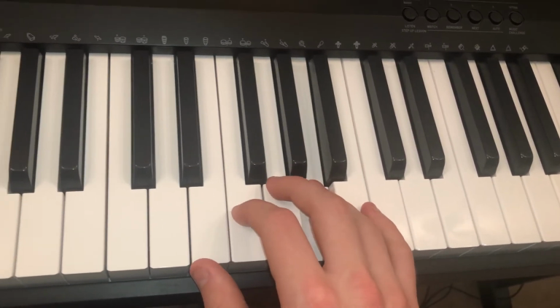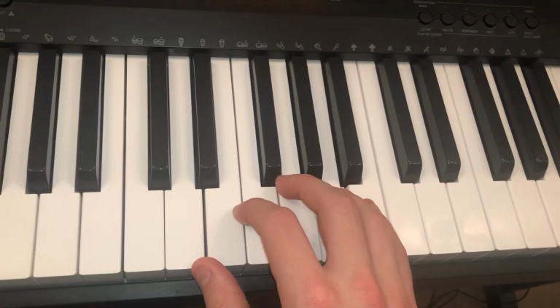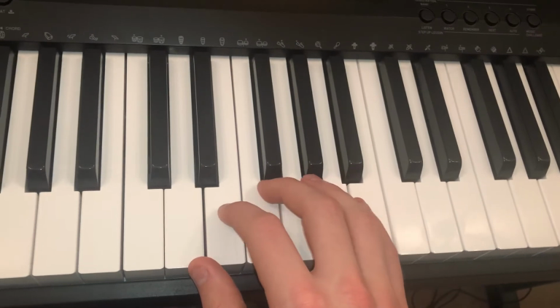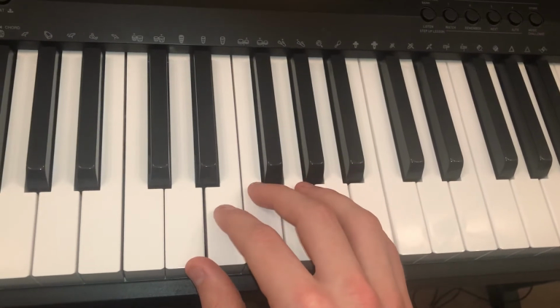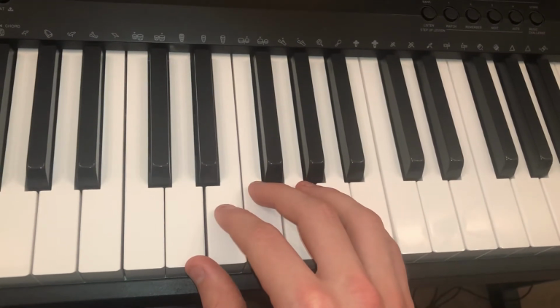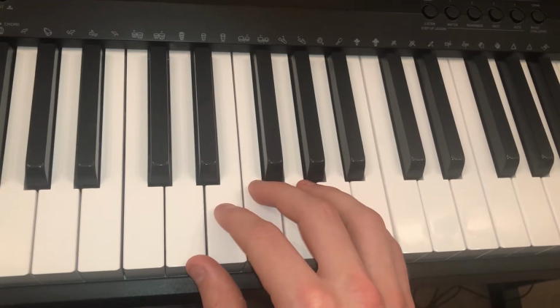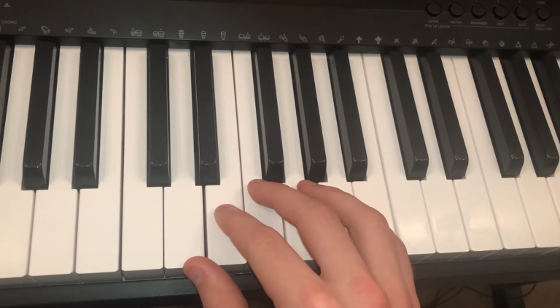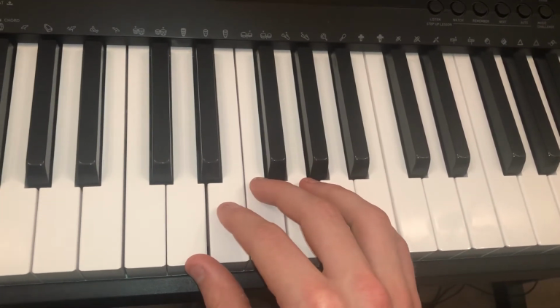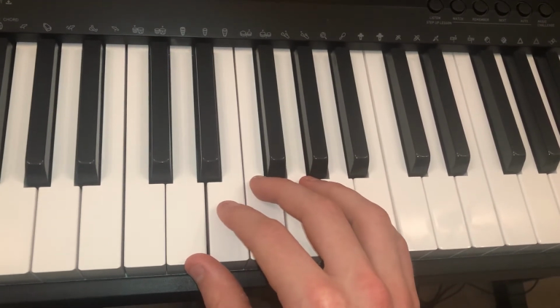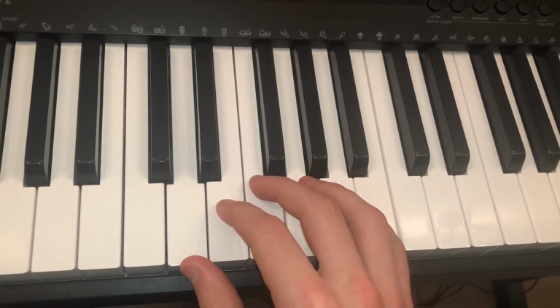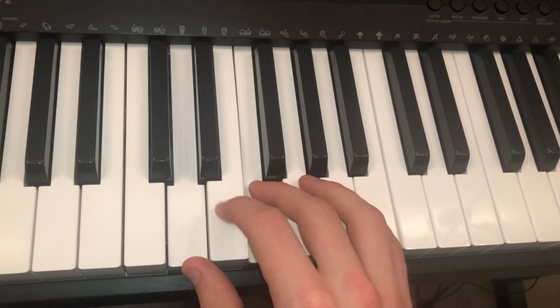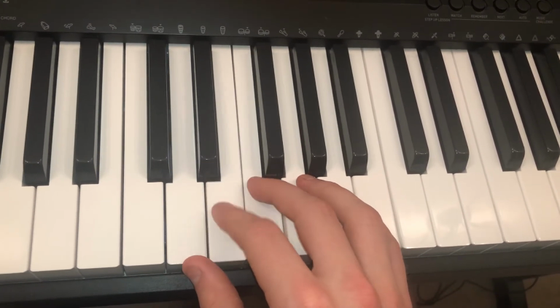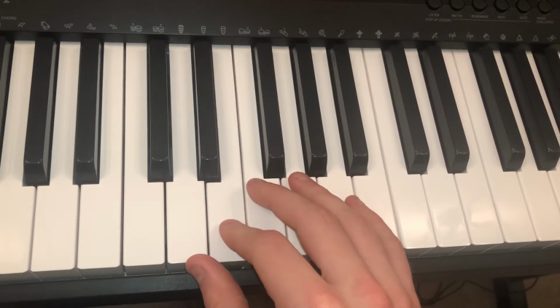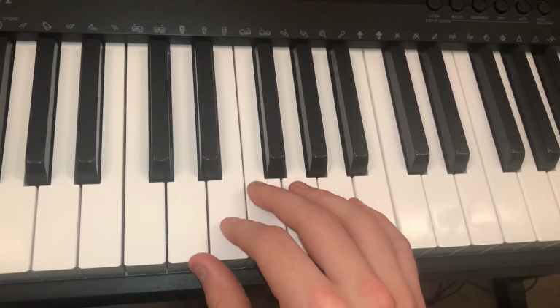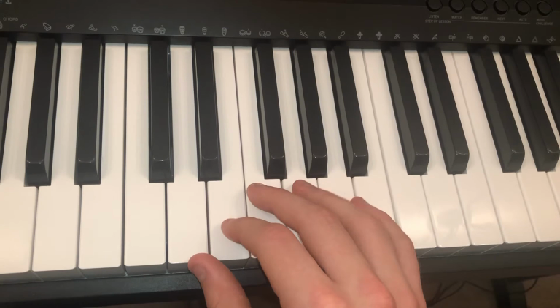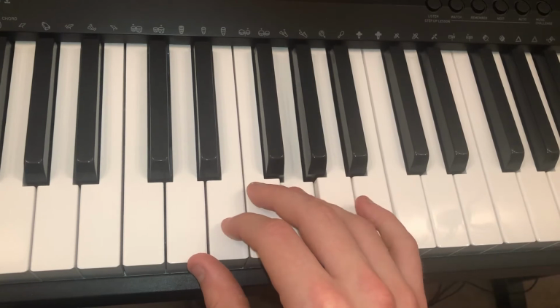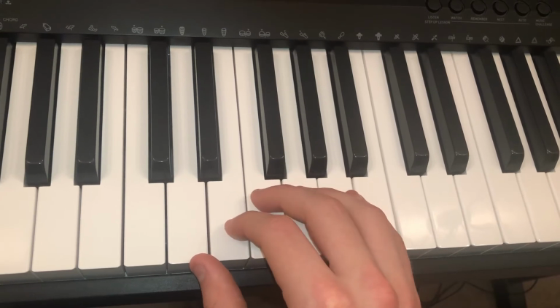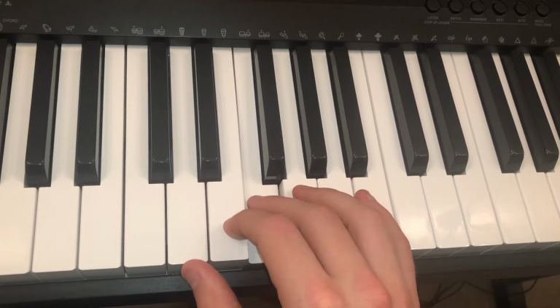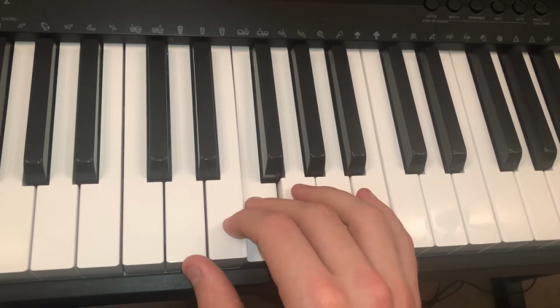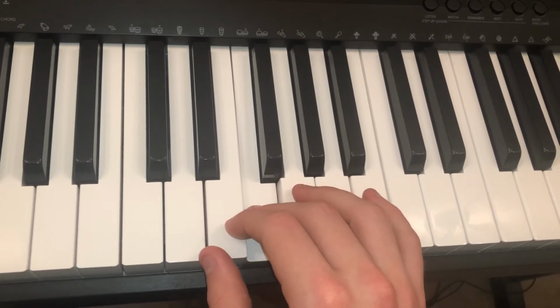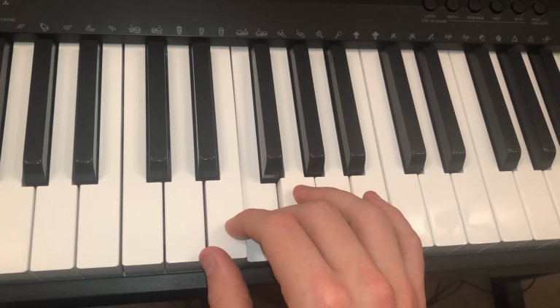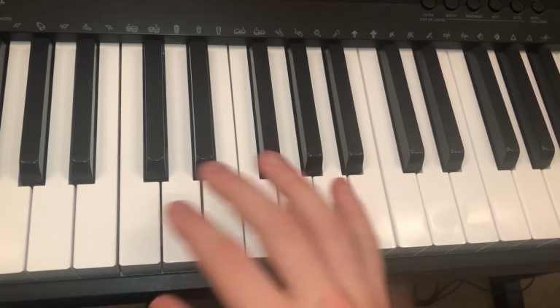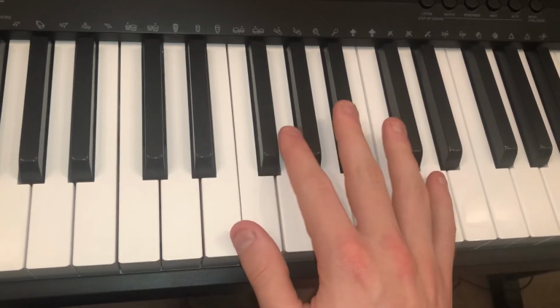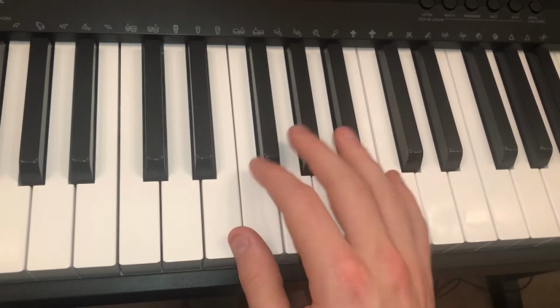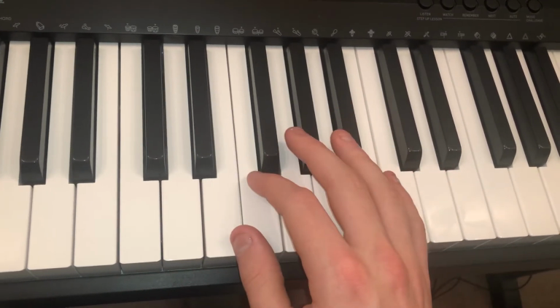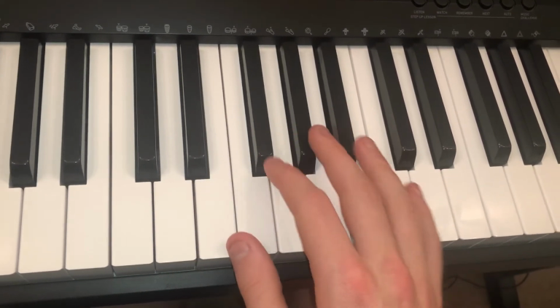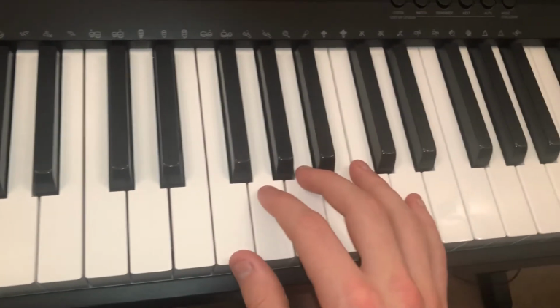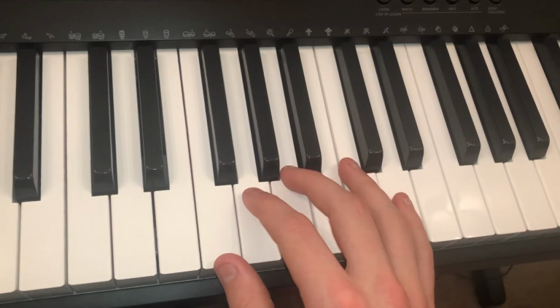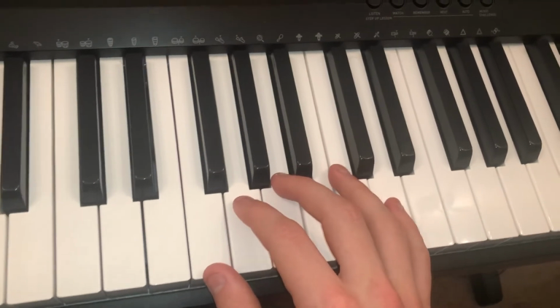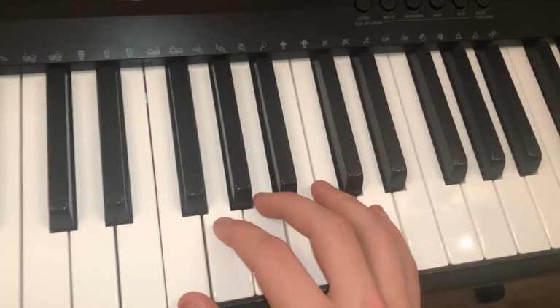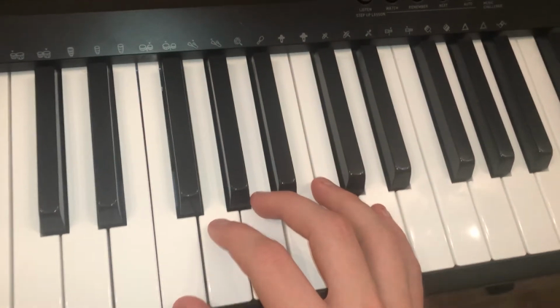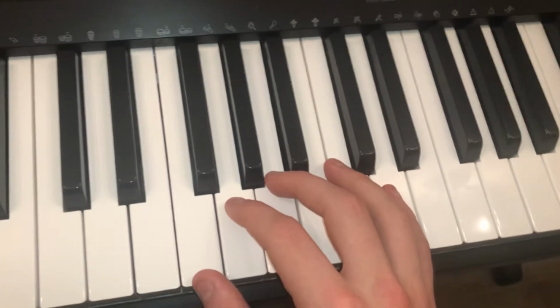And you finish off with D, E, and F — same pattern: bottom, top, middle. And then you go to a G and an F. That repeats. I'll do it at normal speed and I'll do it slowly.